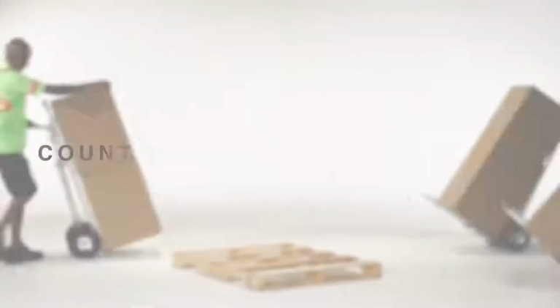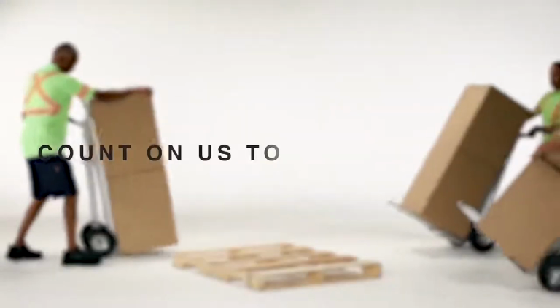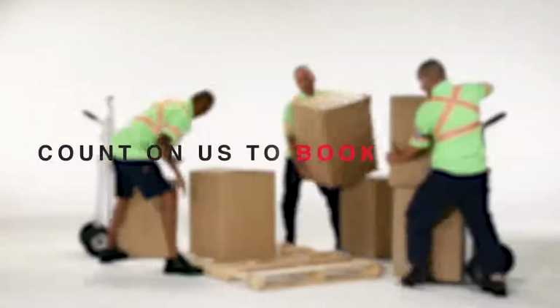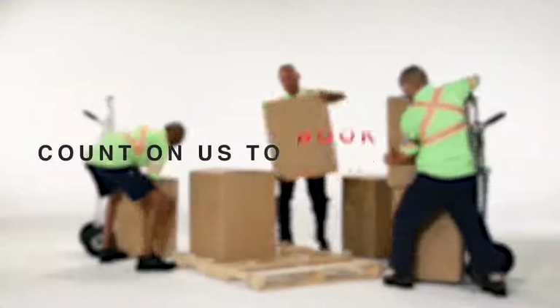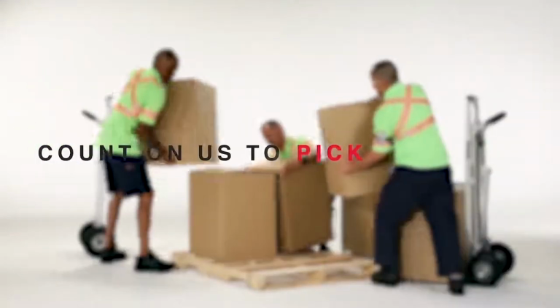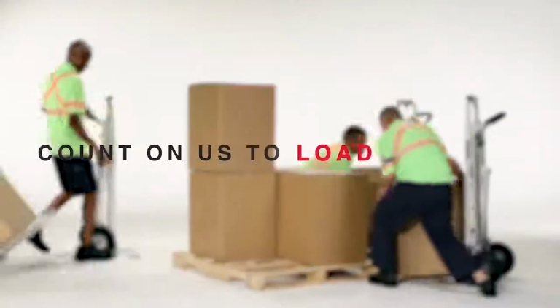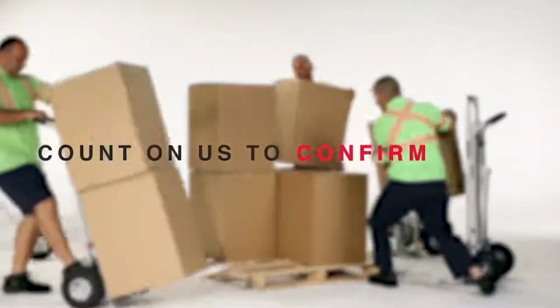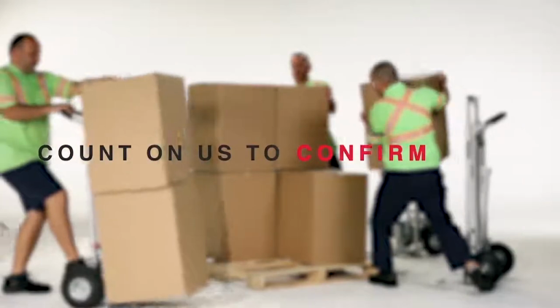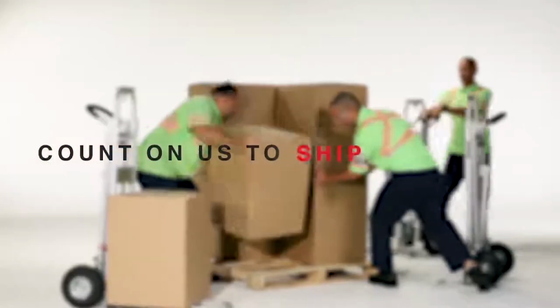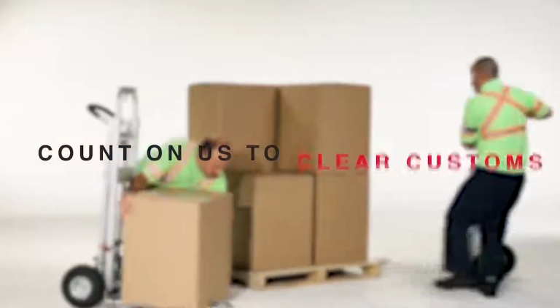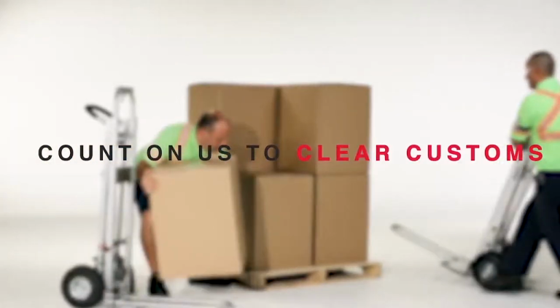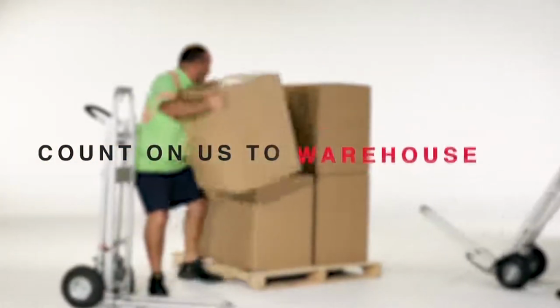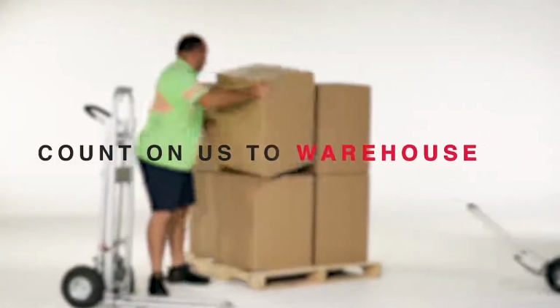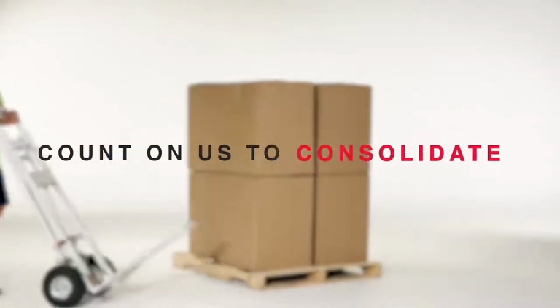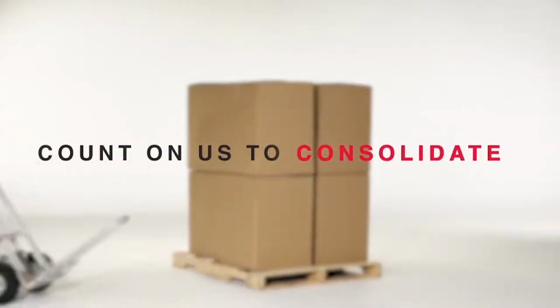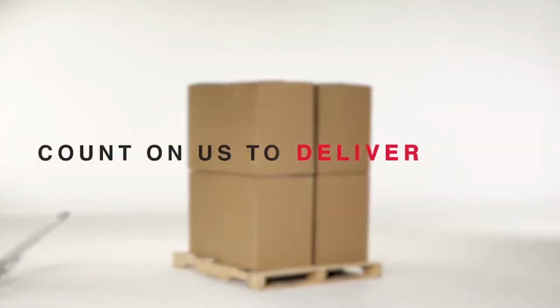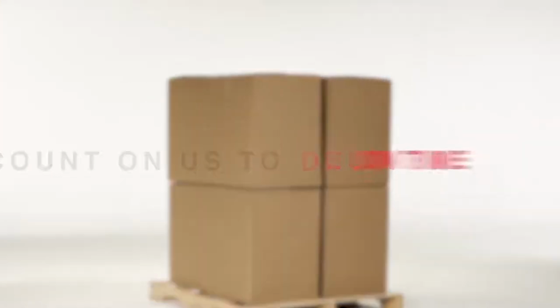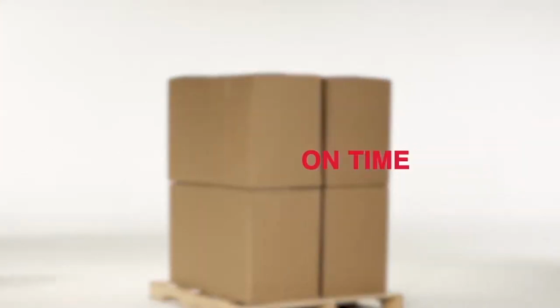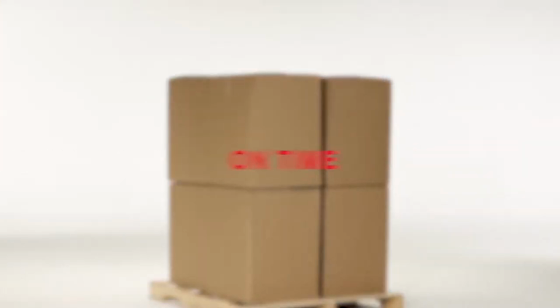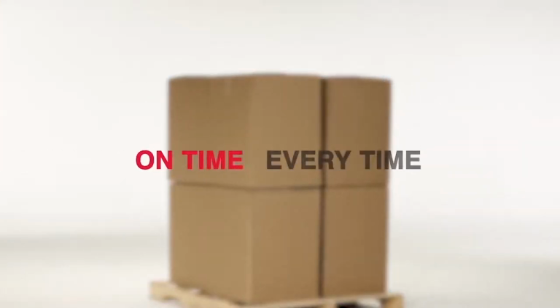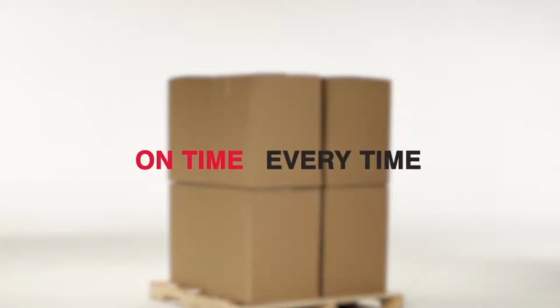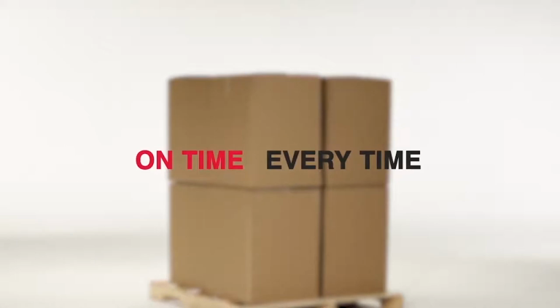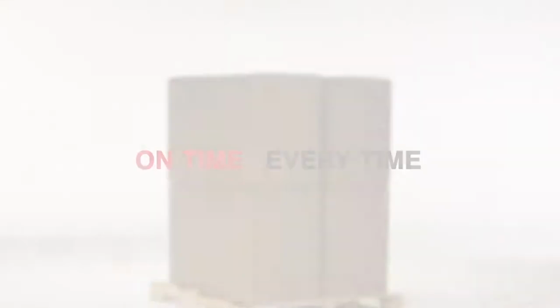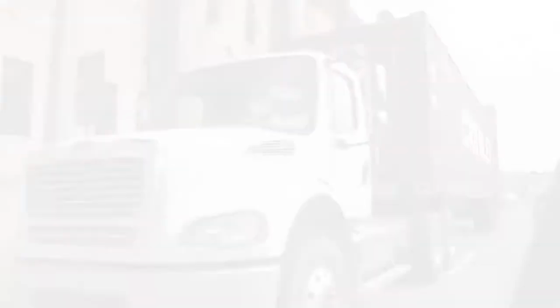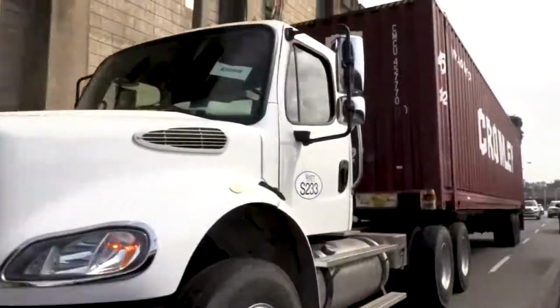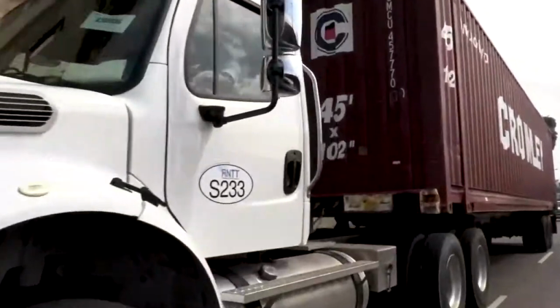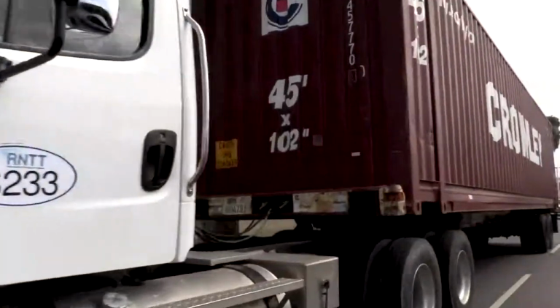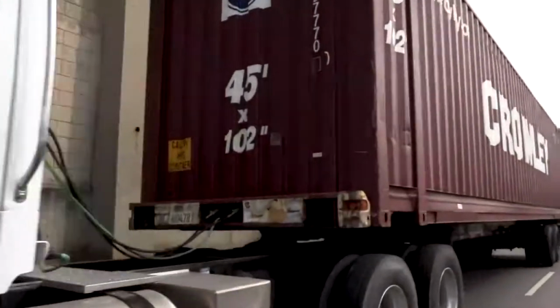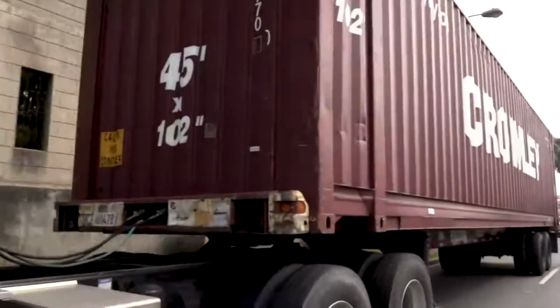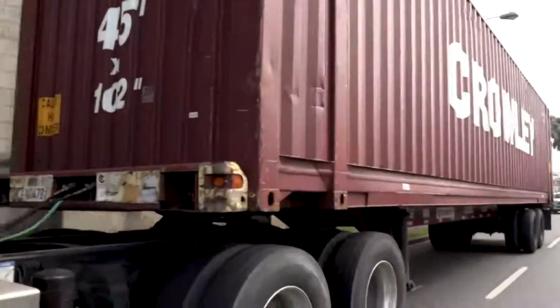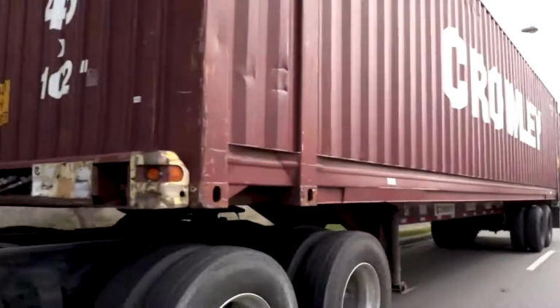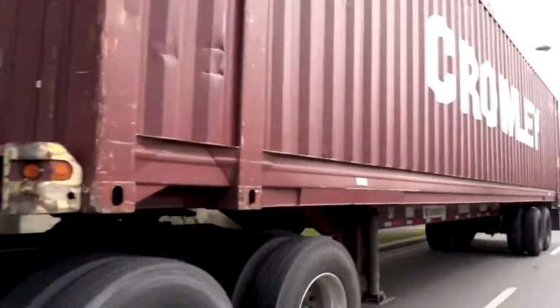Count on us to book, pick, load, confirm, ship, clear customs, warehouse, consolidate and deliver on time every time from anywhere in the world, with coordination and cargo visibility at every step.